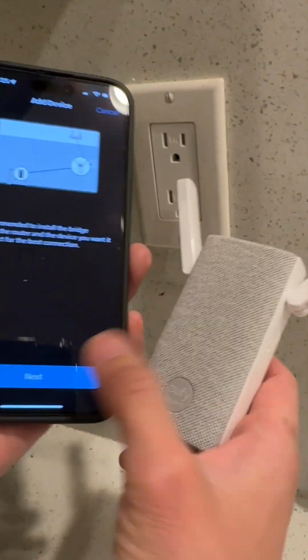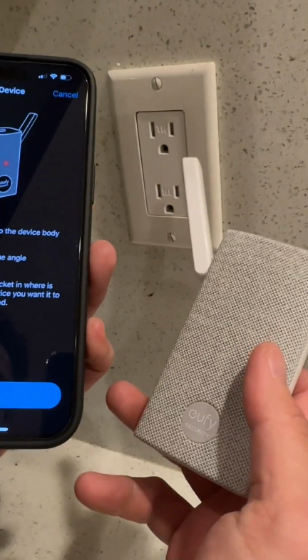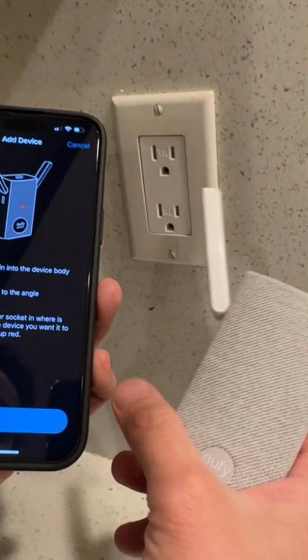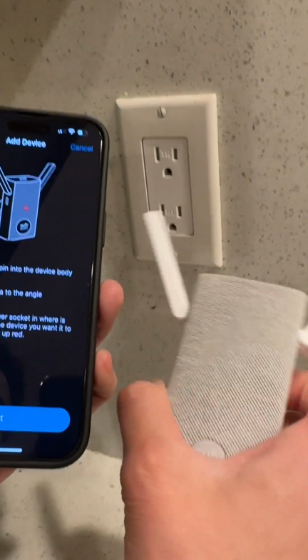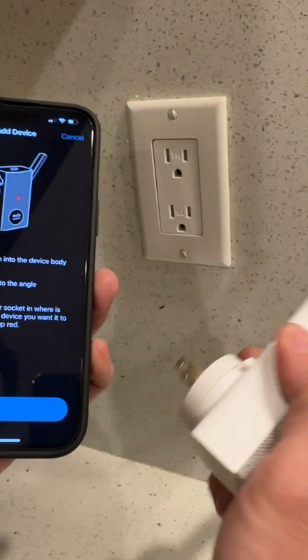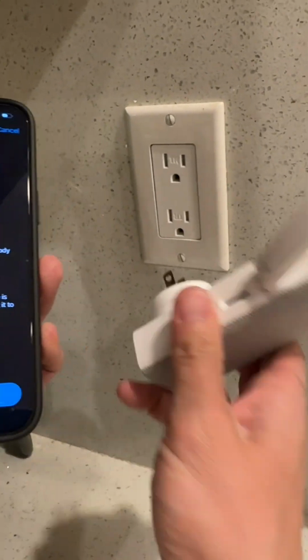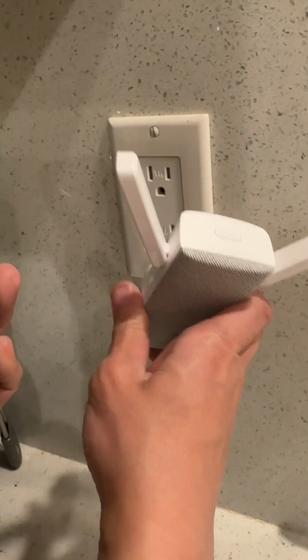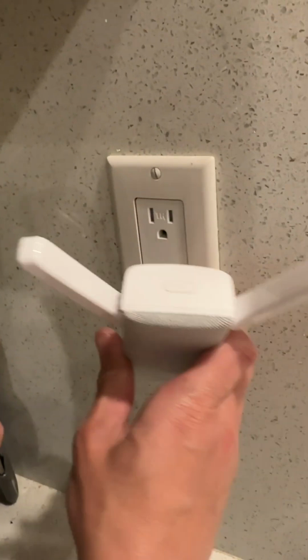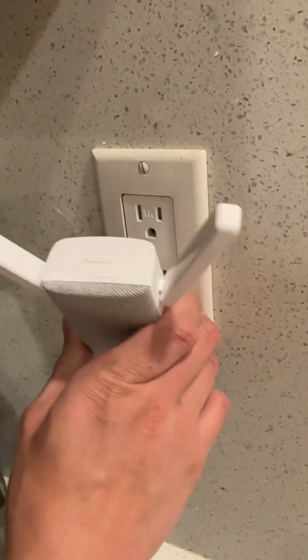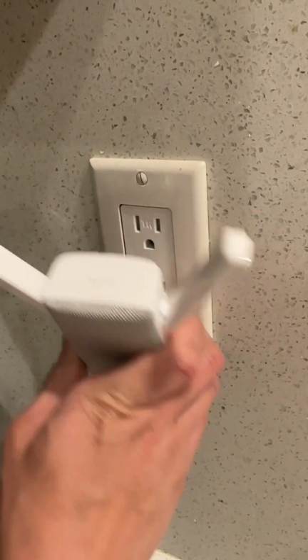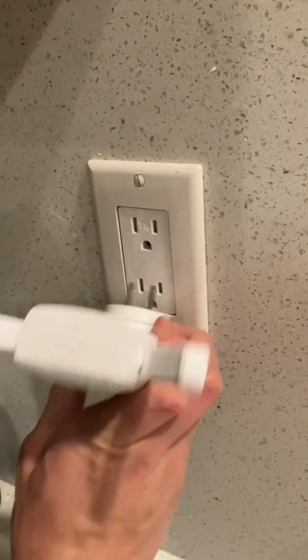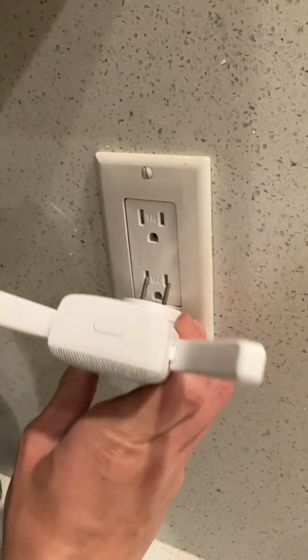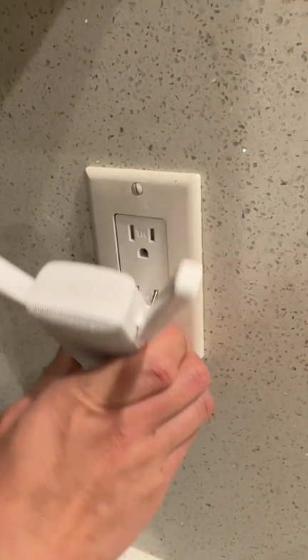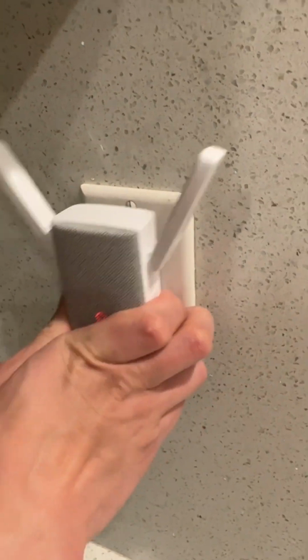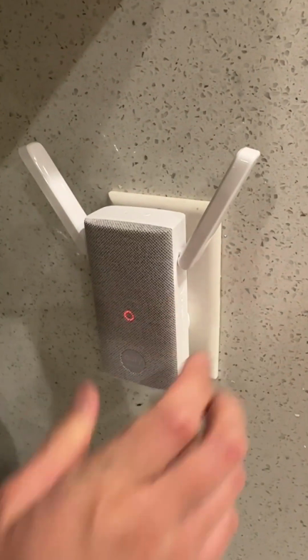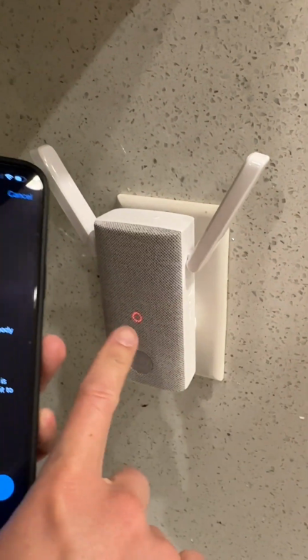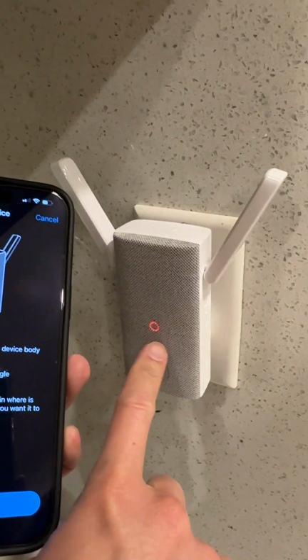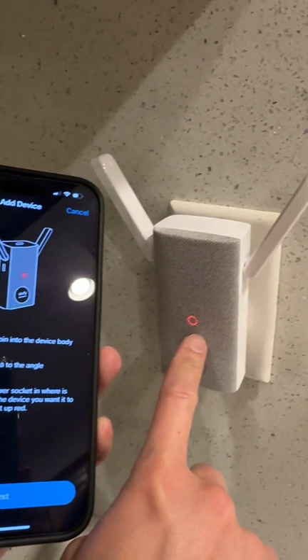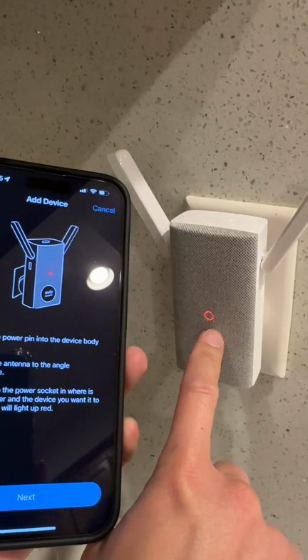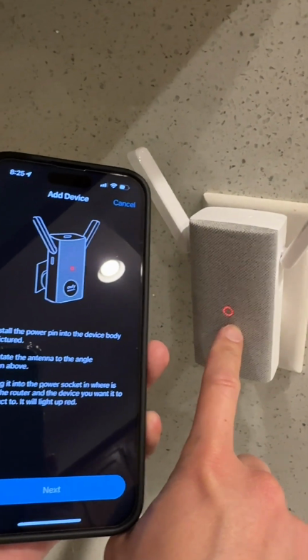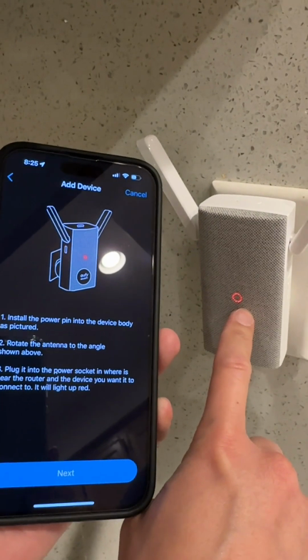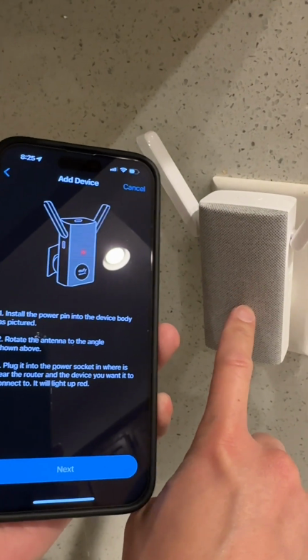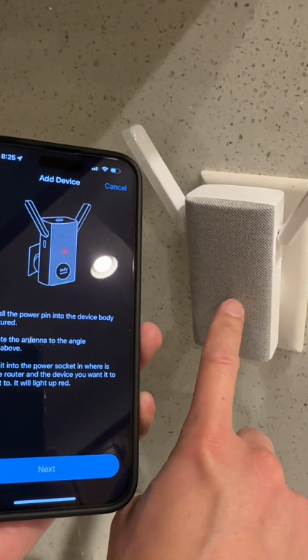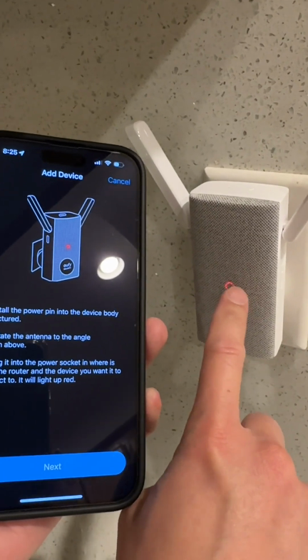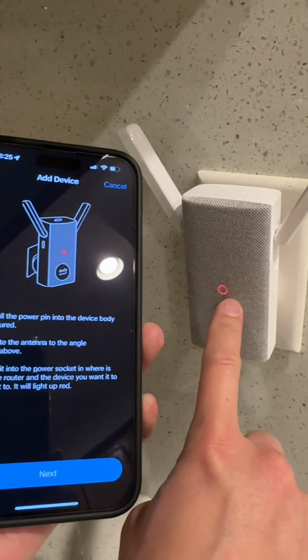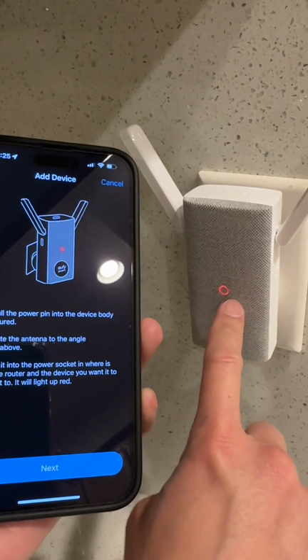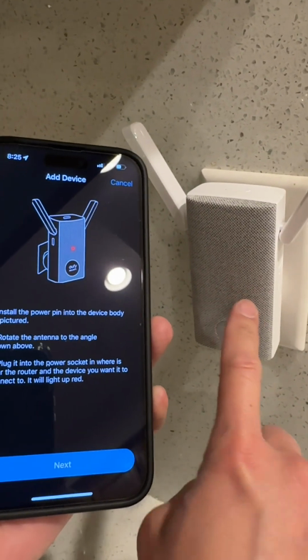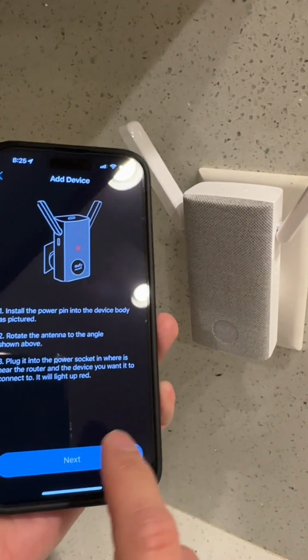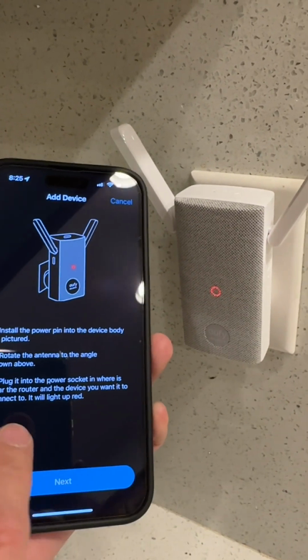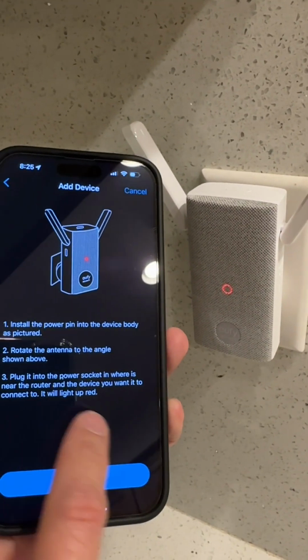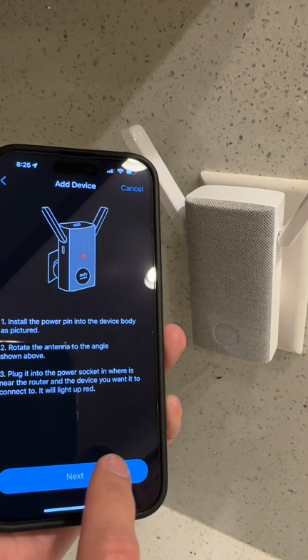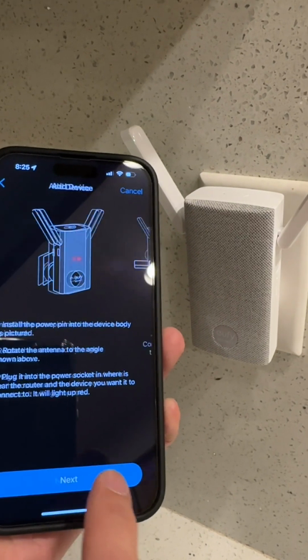Click next. Then what you do is plug this into the outlet. You'll see this light go solid and then blink. Once it starts blinking, go ahead and press next.